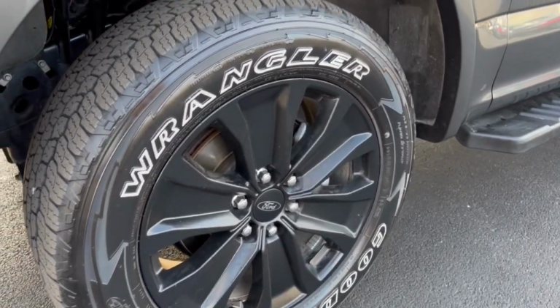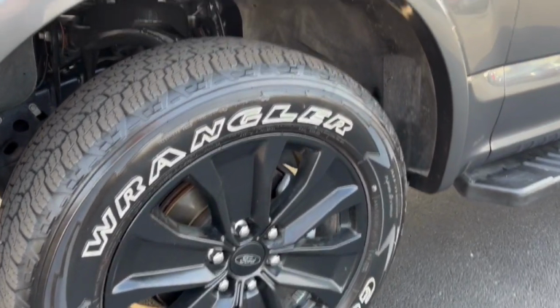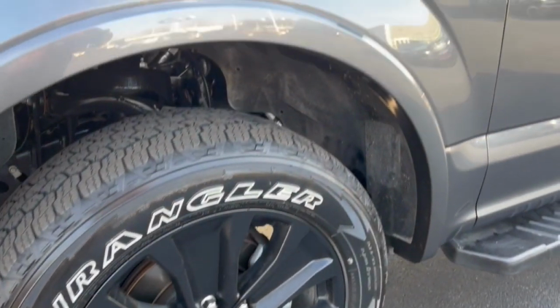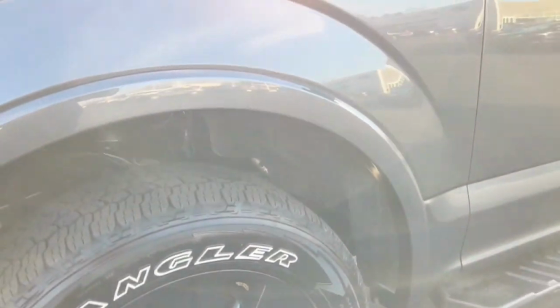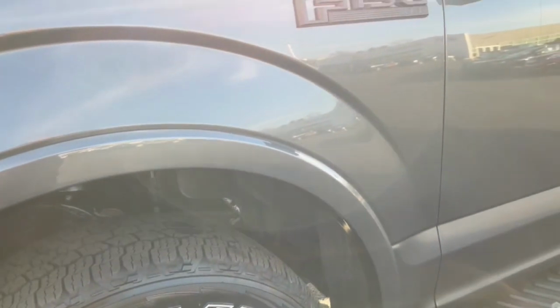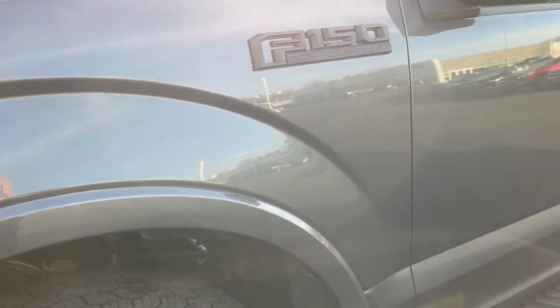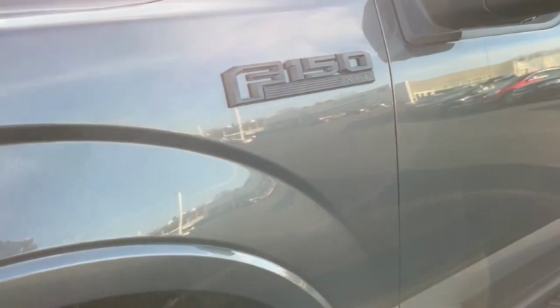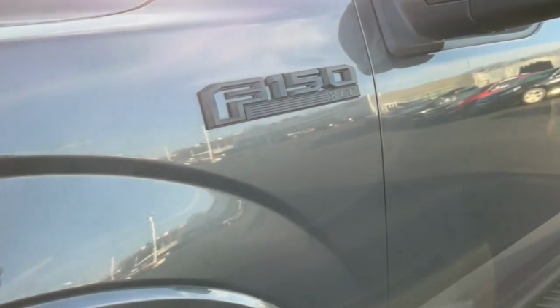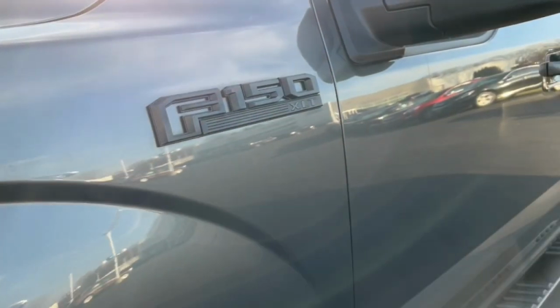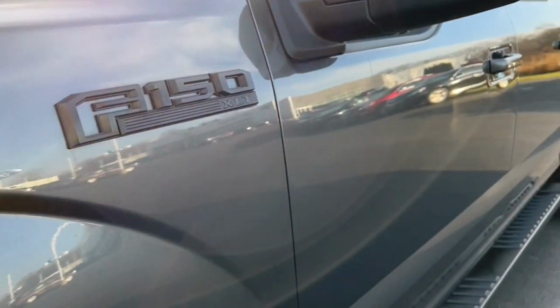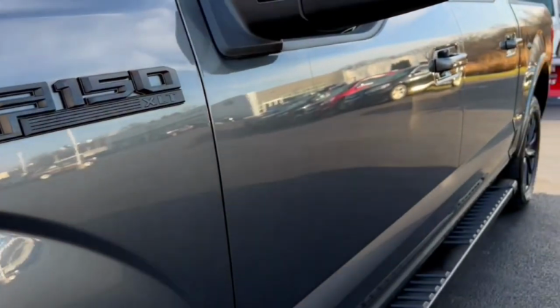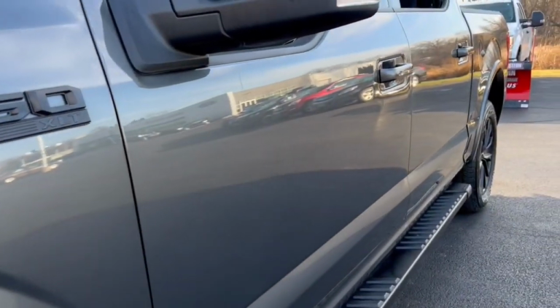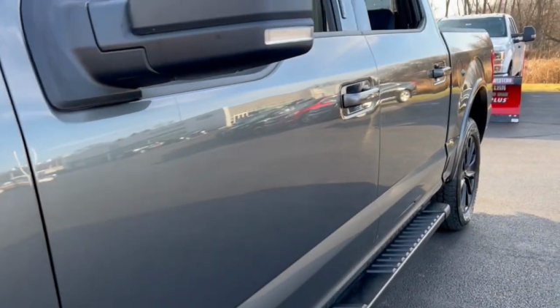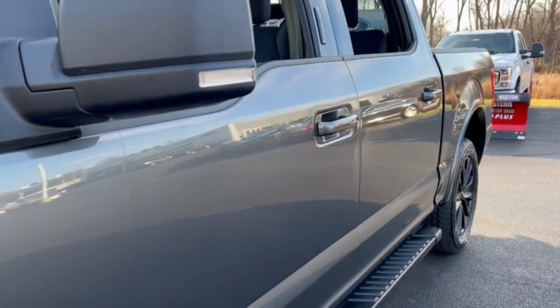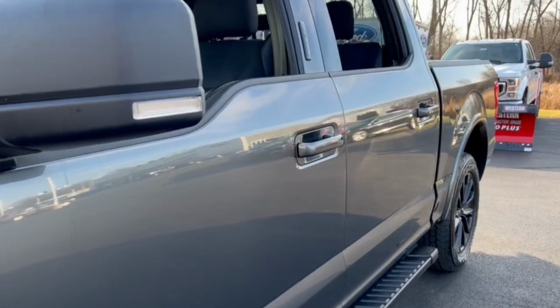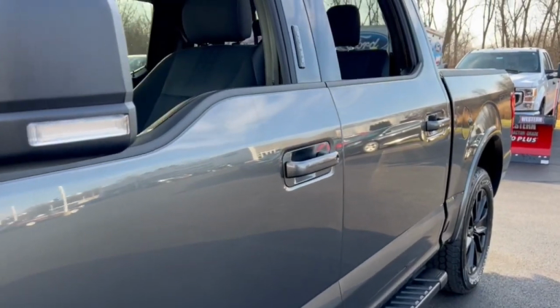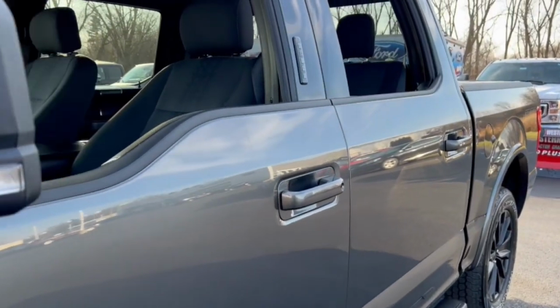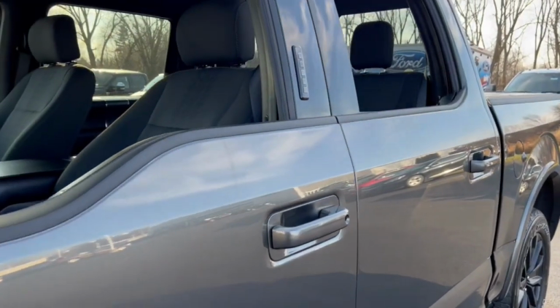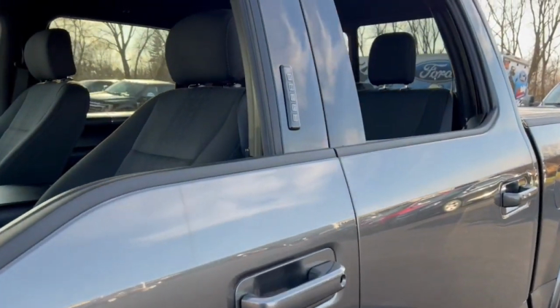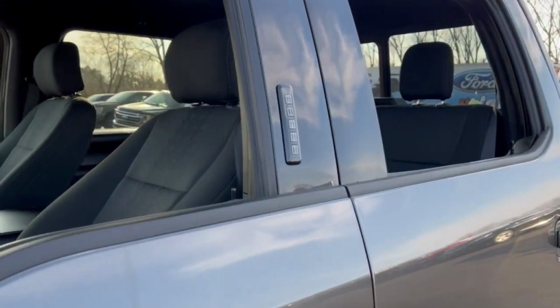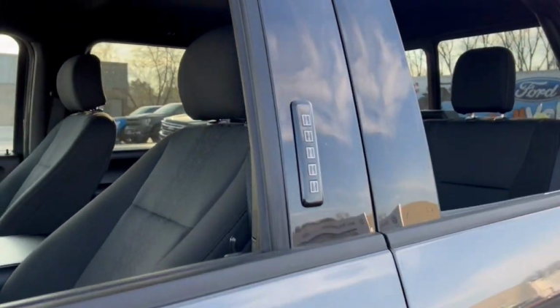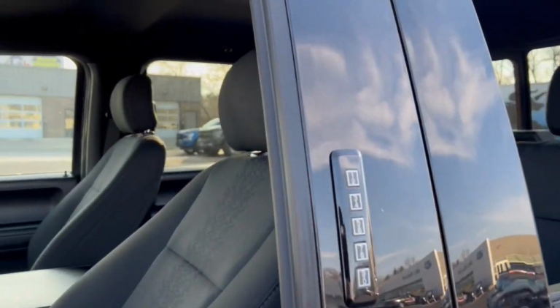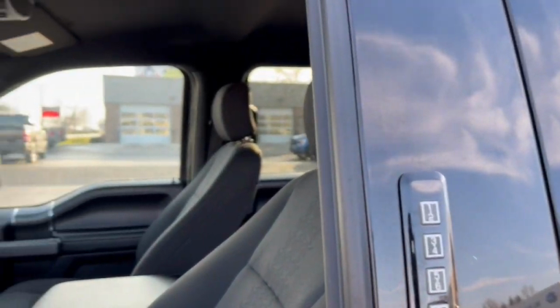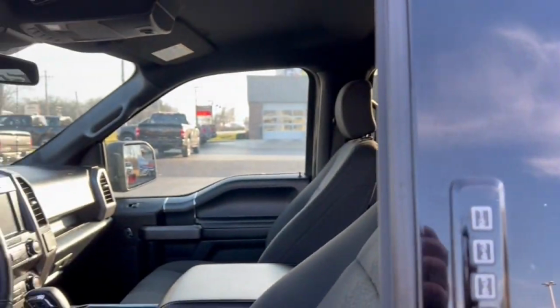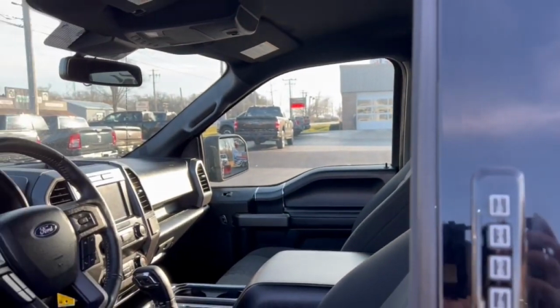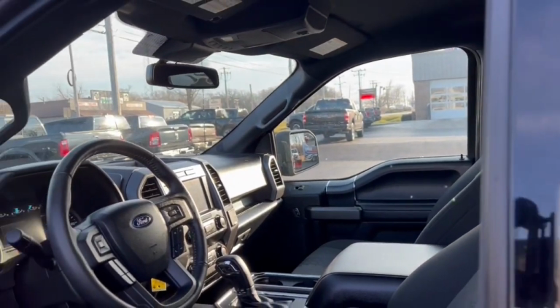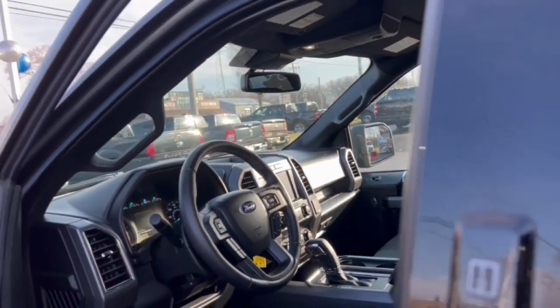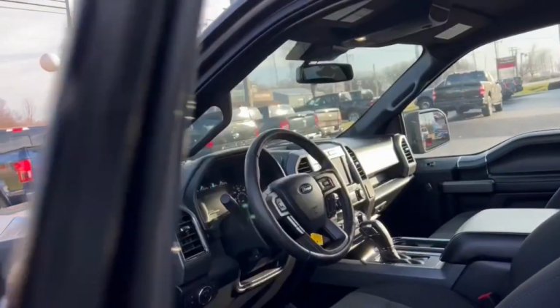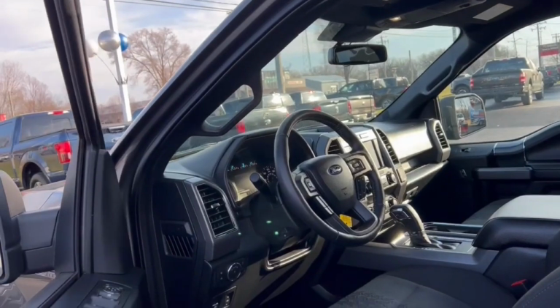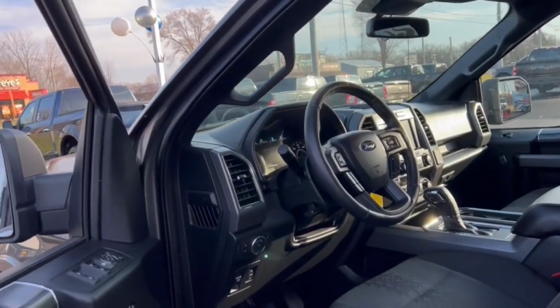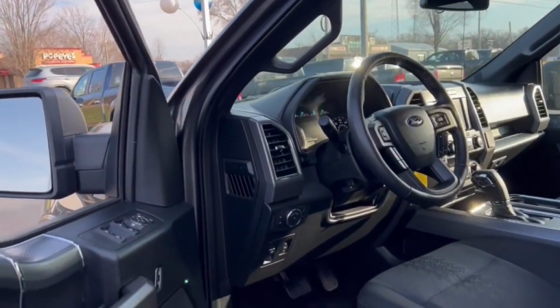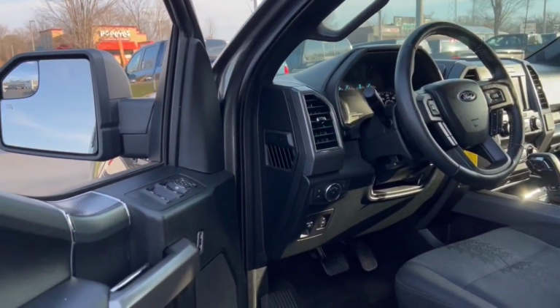The following are some of this vehicle's highlighted options: navigation system, electronic stability control, power windows, four-wheel disc brakes, and power steering.